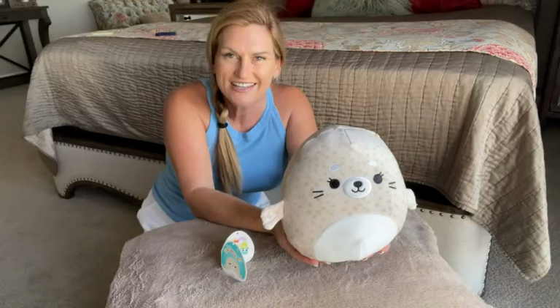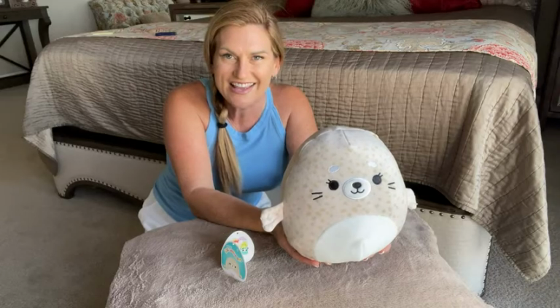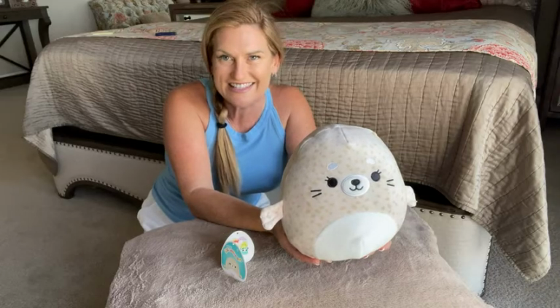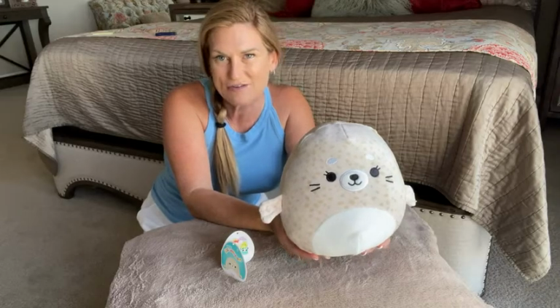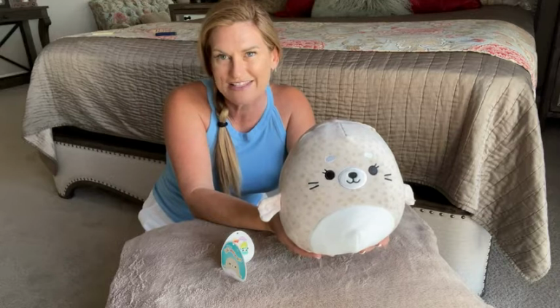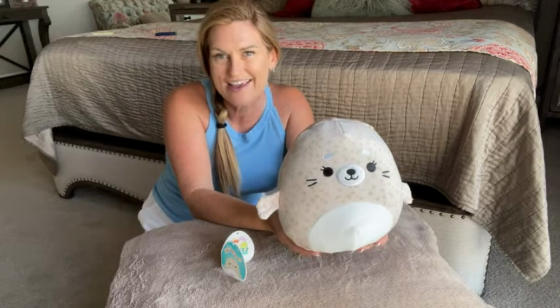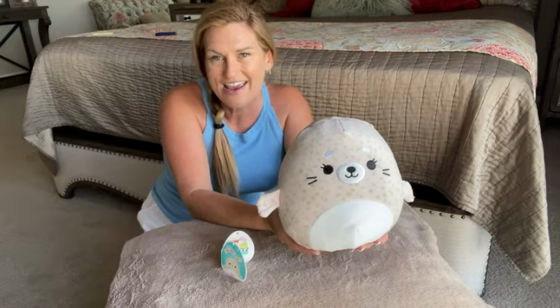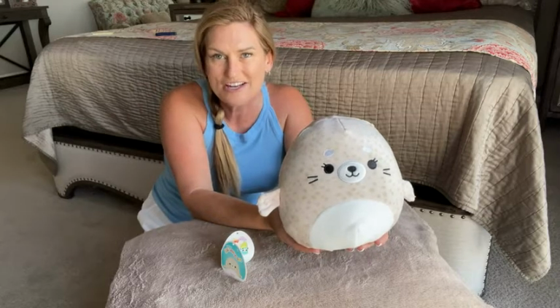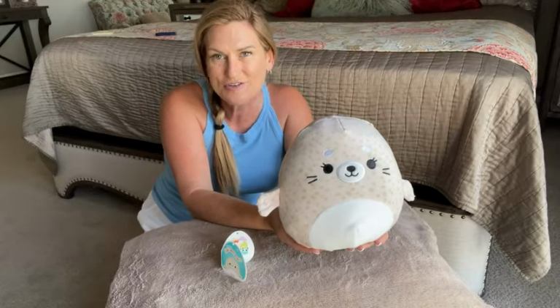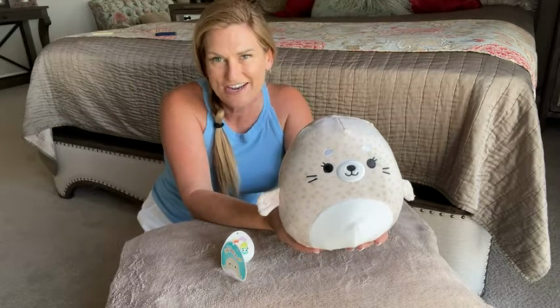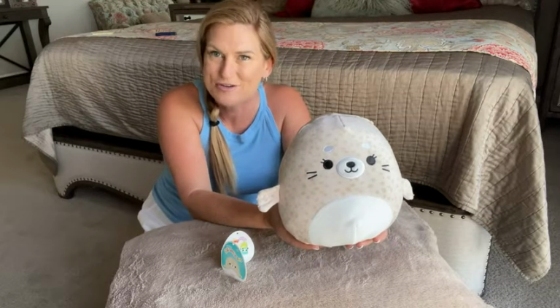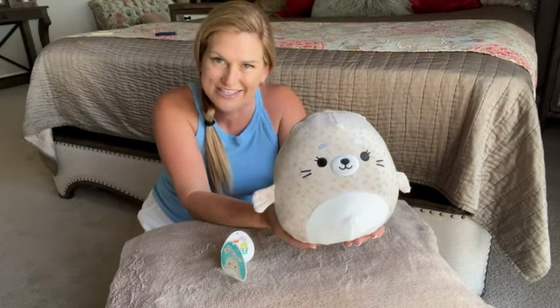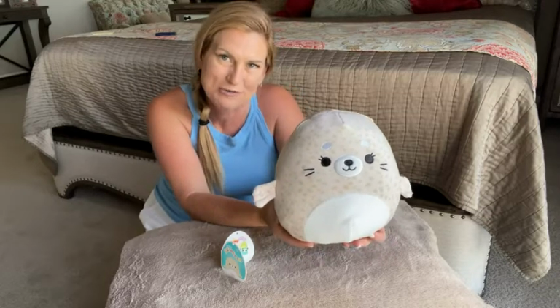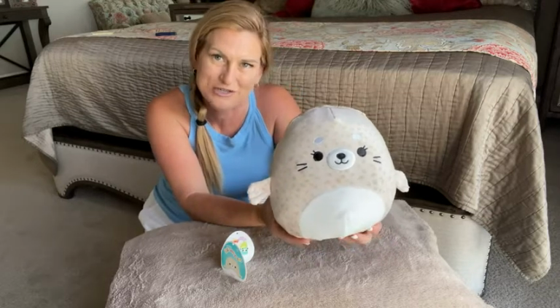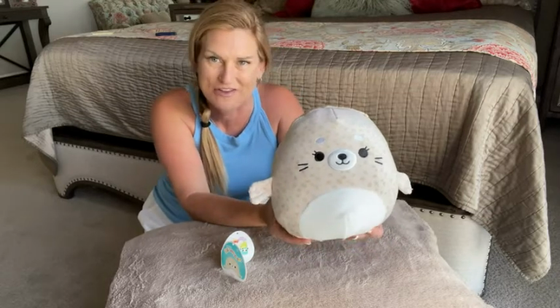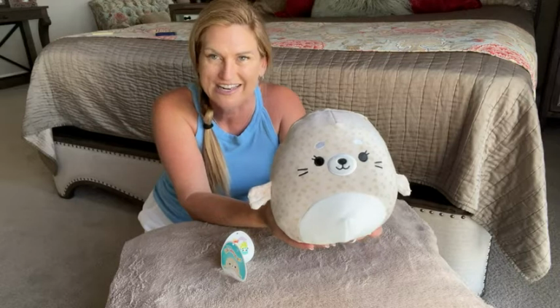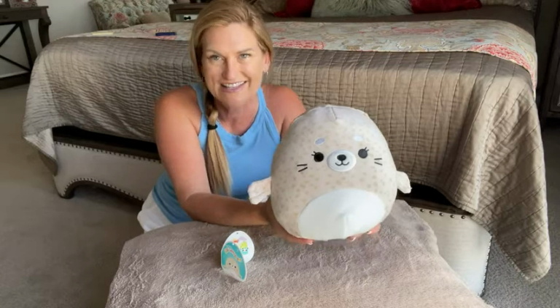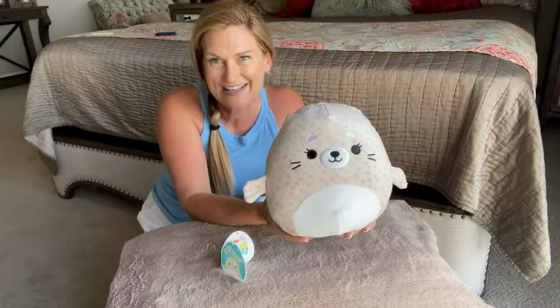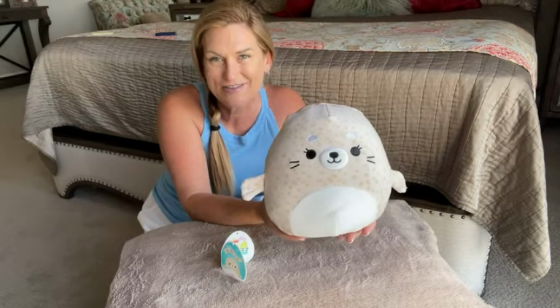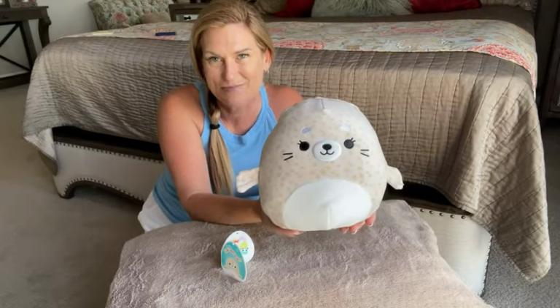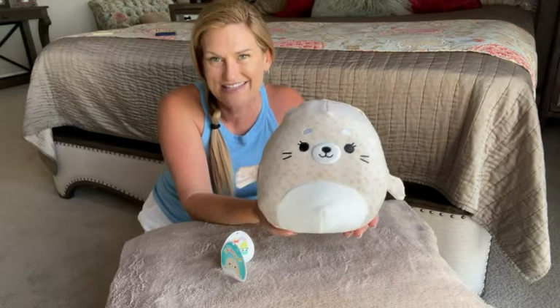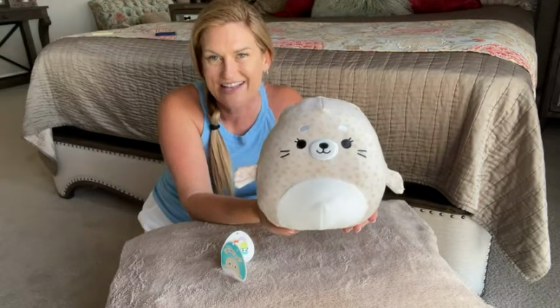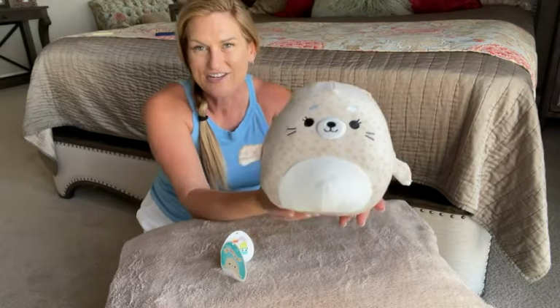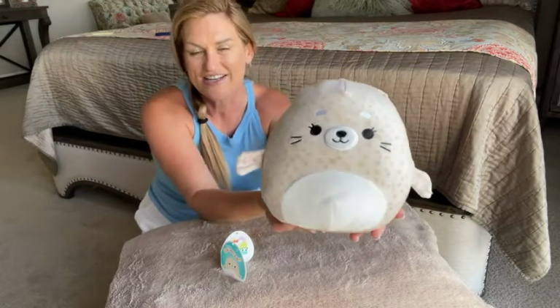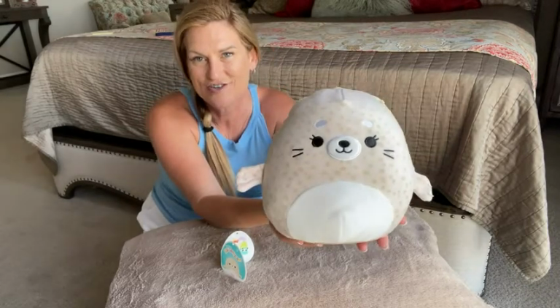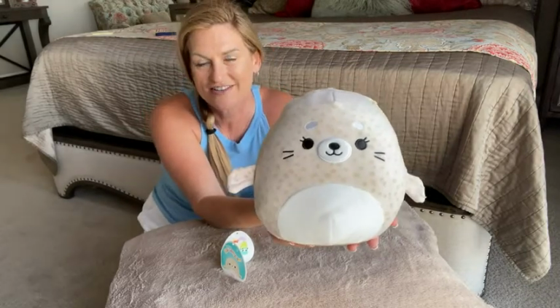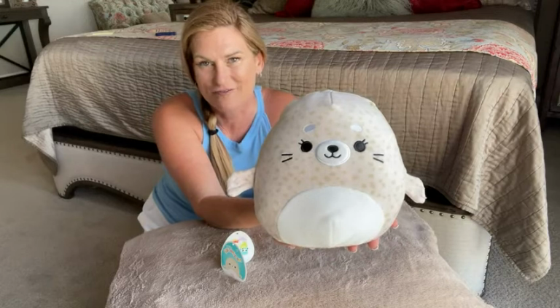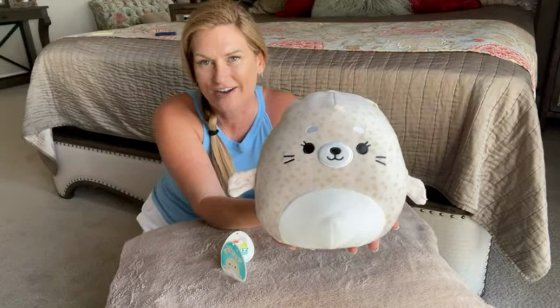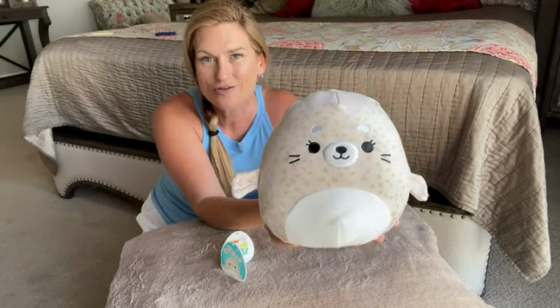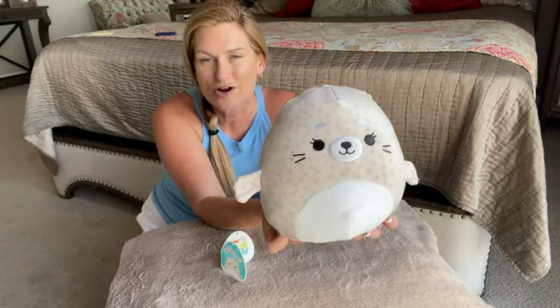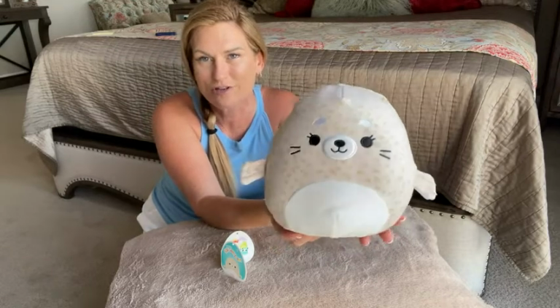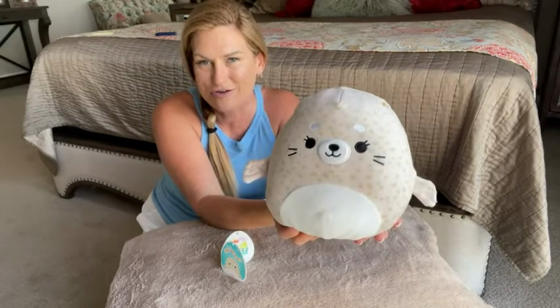Hey gang, it's Lisa from WTI and I wanted to share the newest addition to our Squishmallow family. This is Leeloo, the Spotted Seal, and she is just to die for. So incredibly cute.